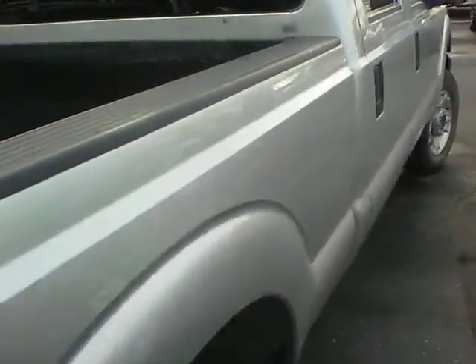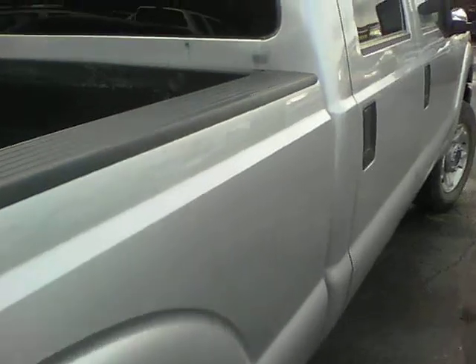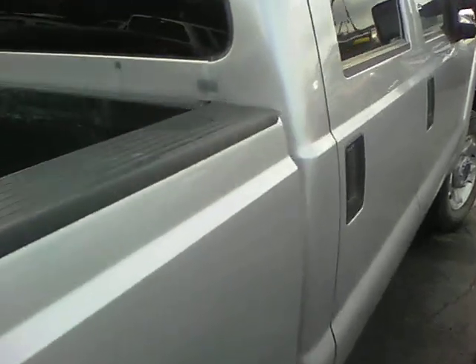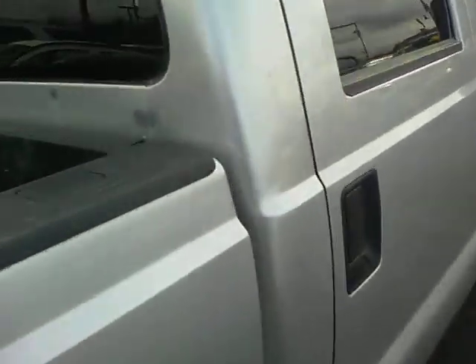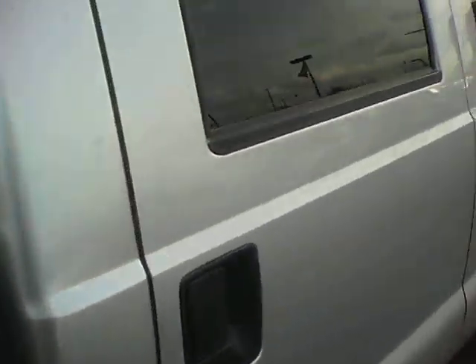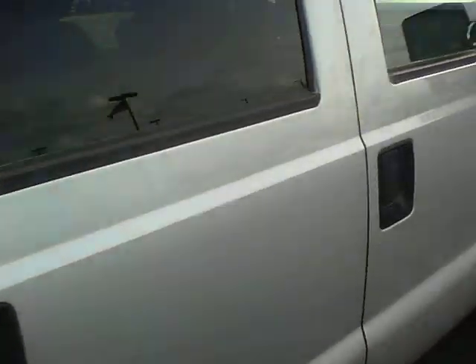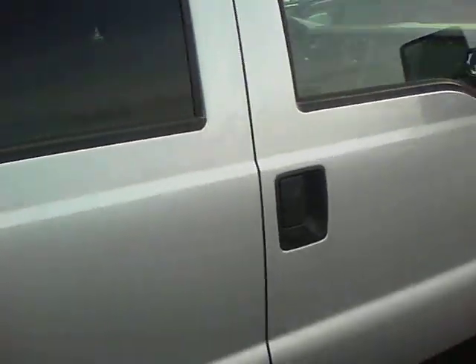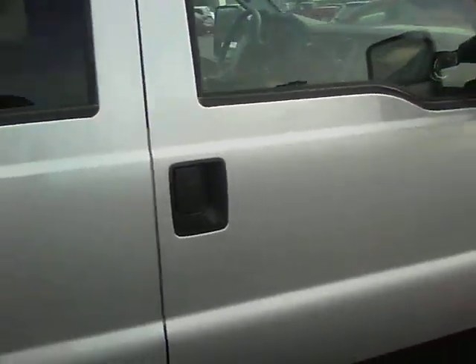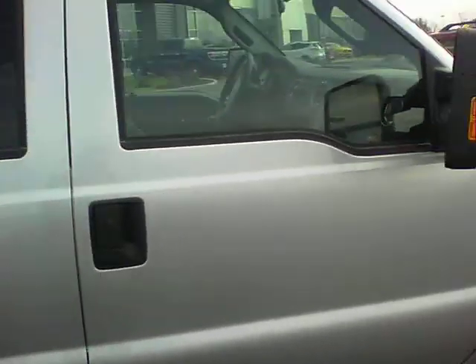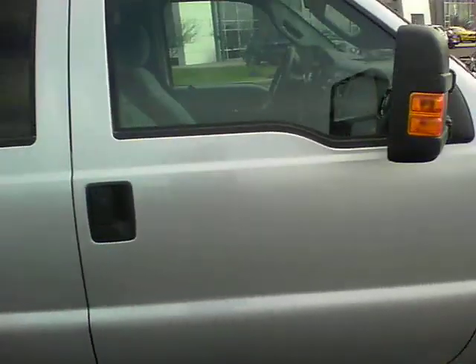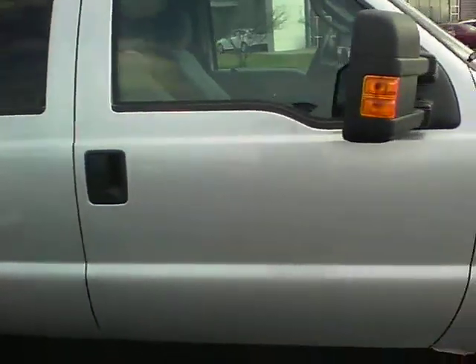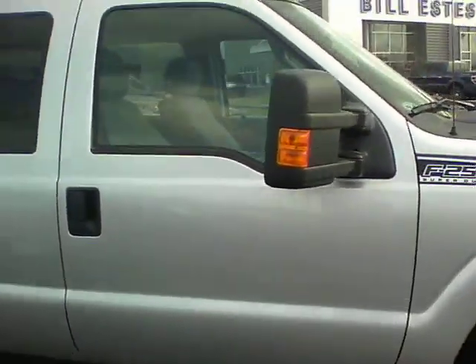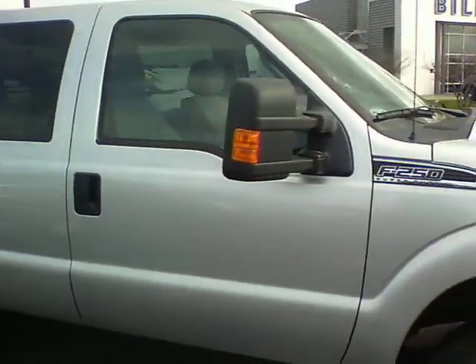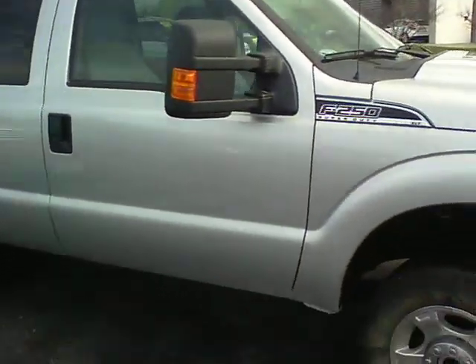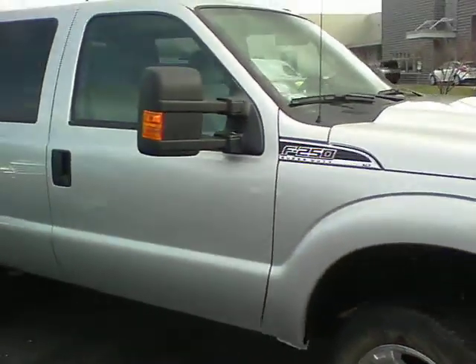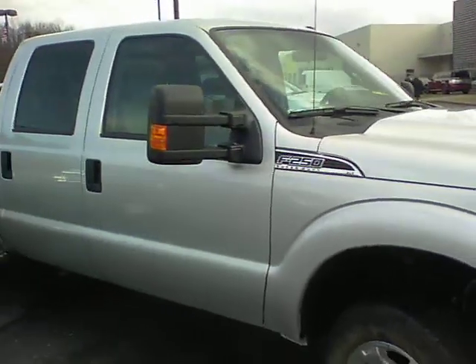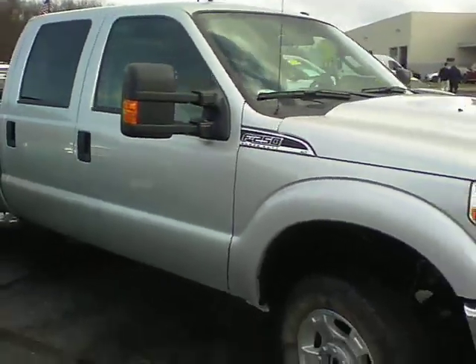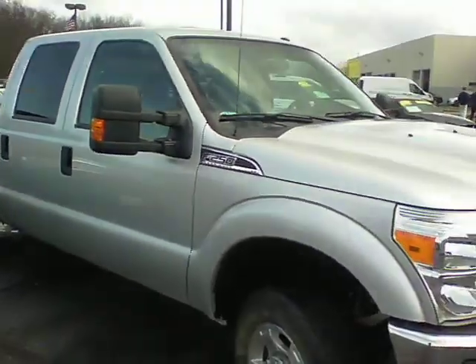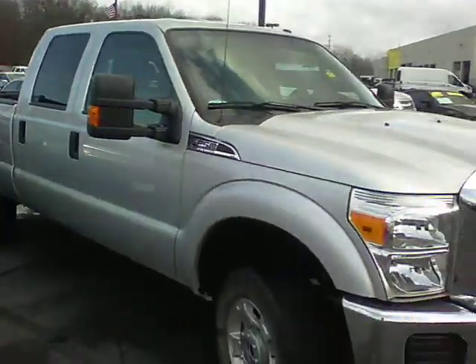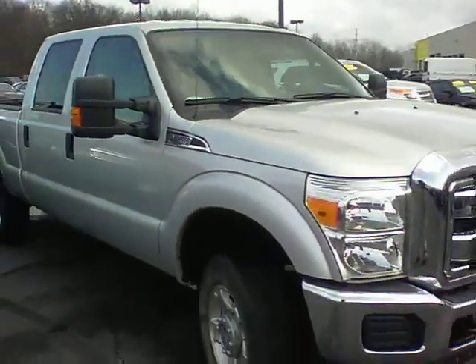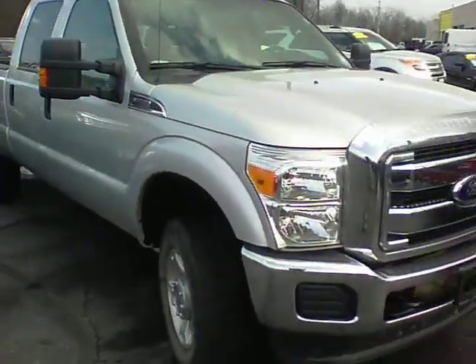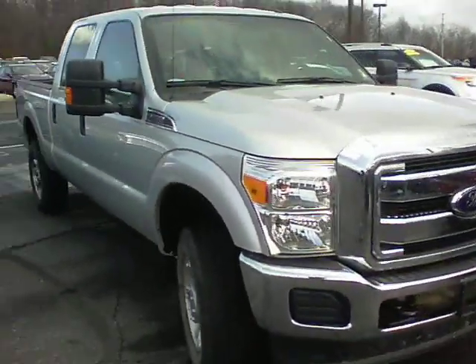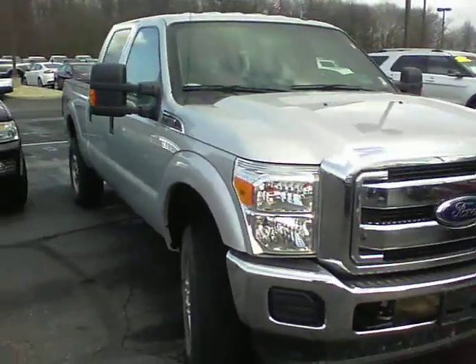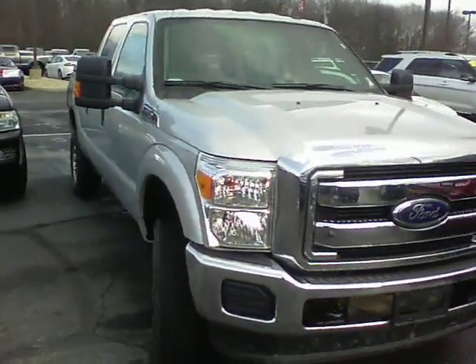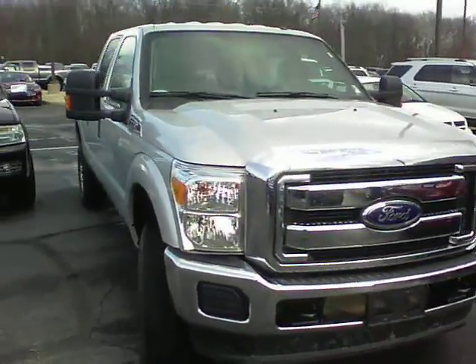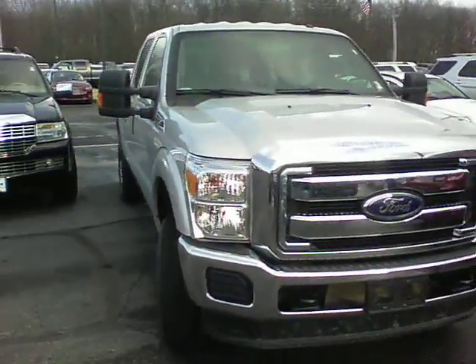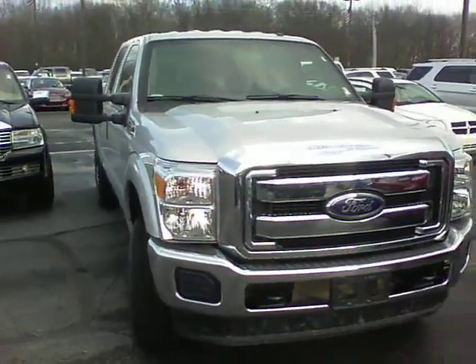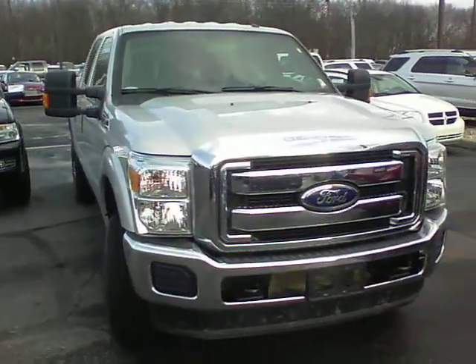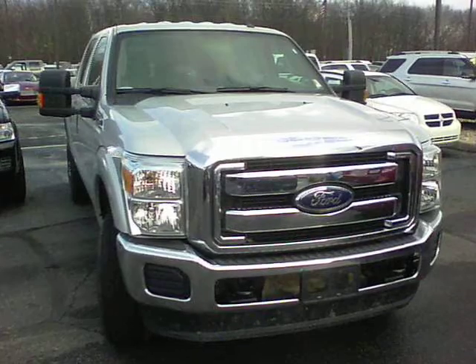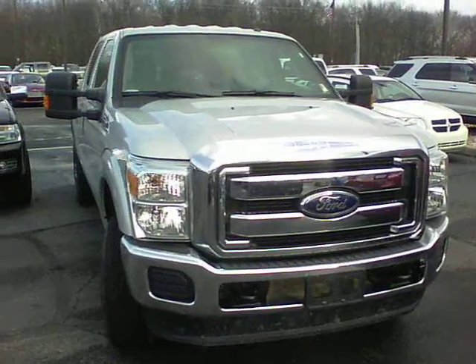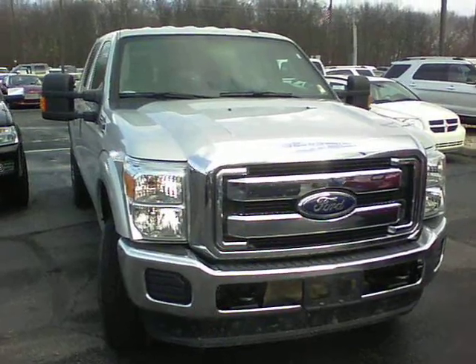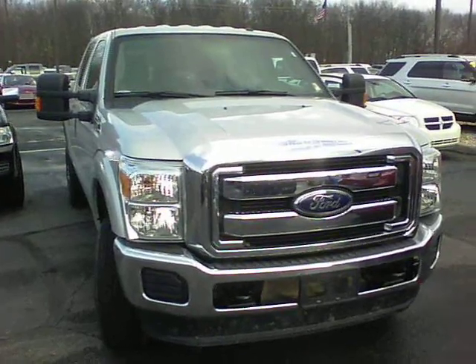Just walk you around it and show you a little bit more of it. Let me know when you'd like to come in and take a look at it. My name is Matt West at Bill Estes Ford — 317-852-2231. Thanks.